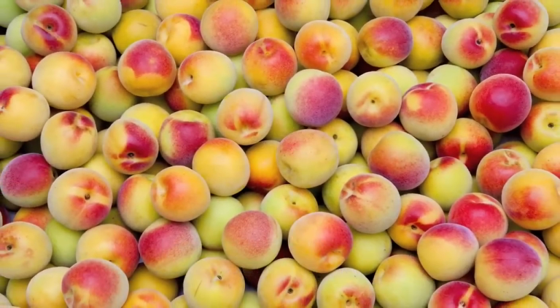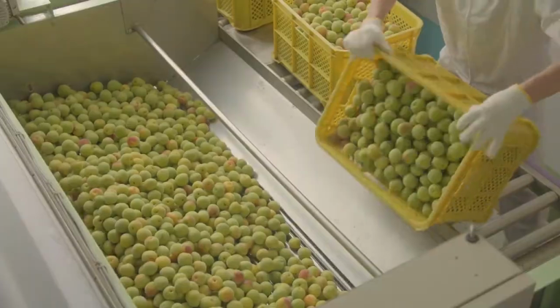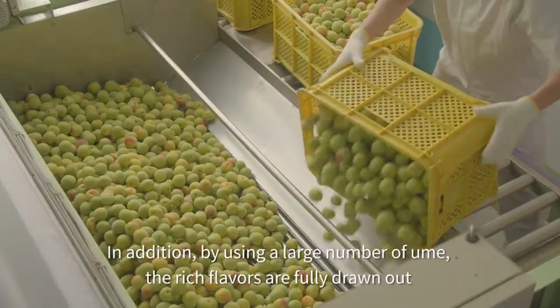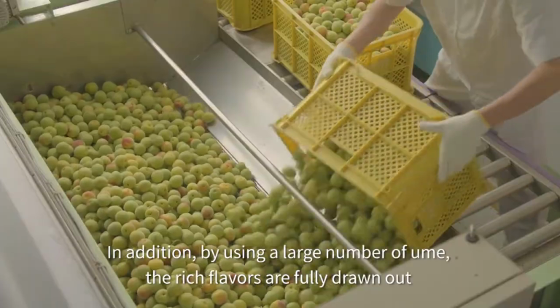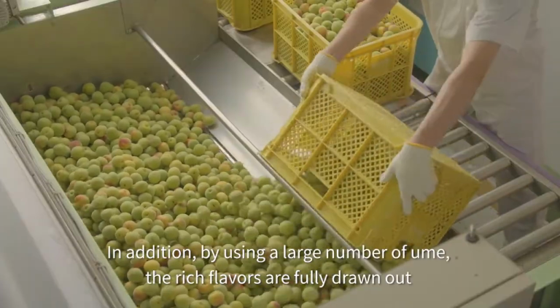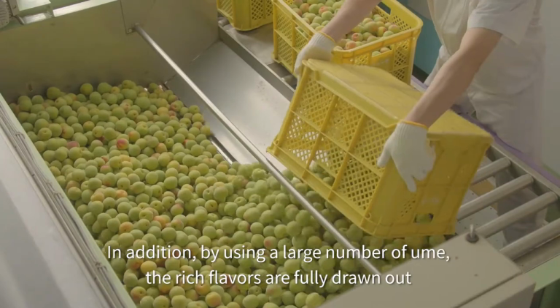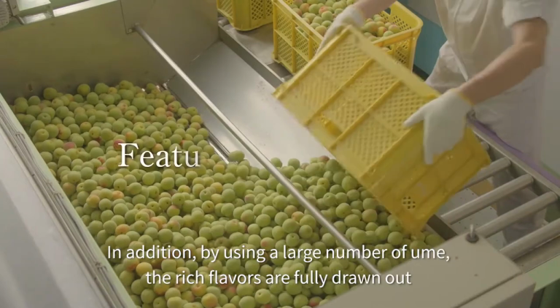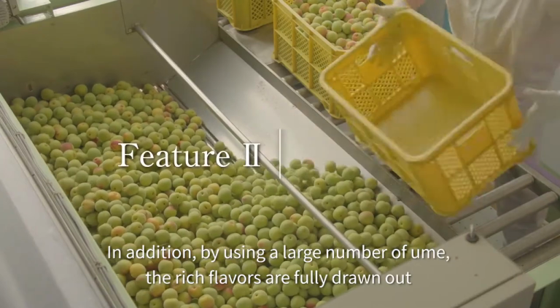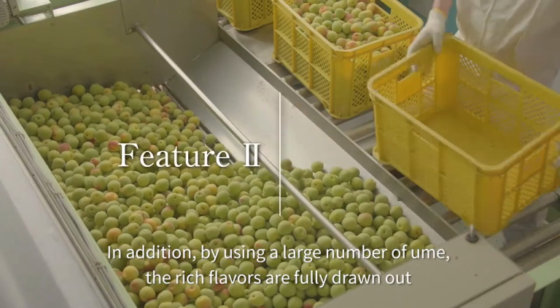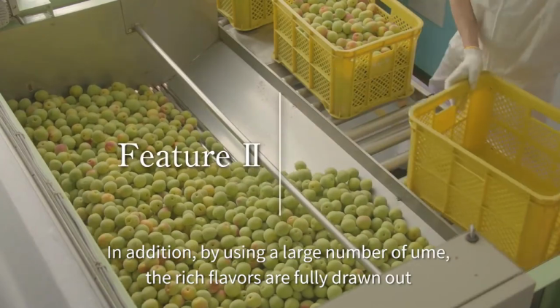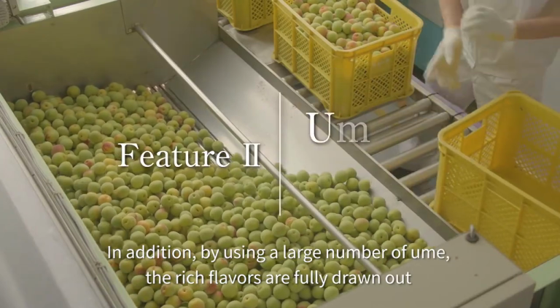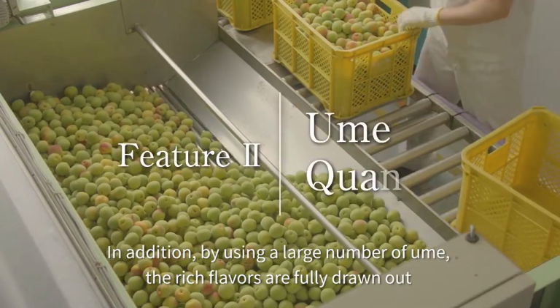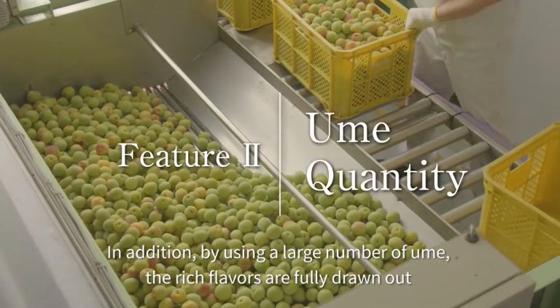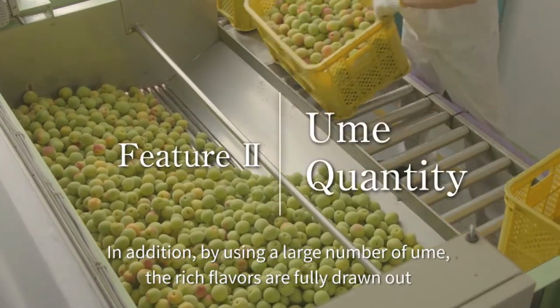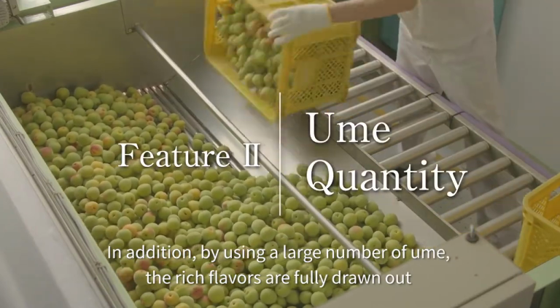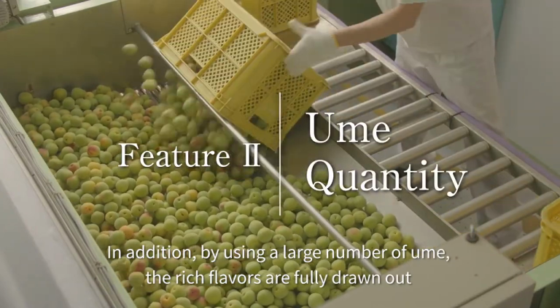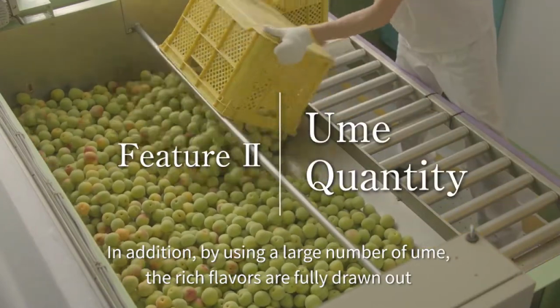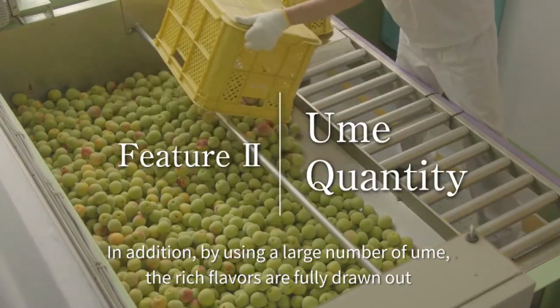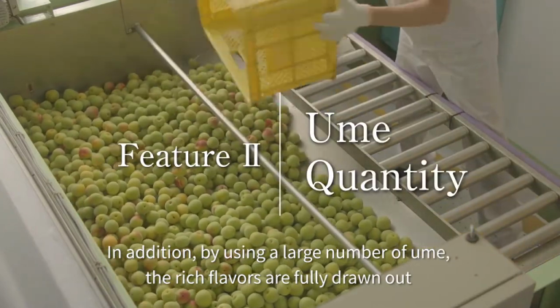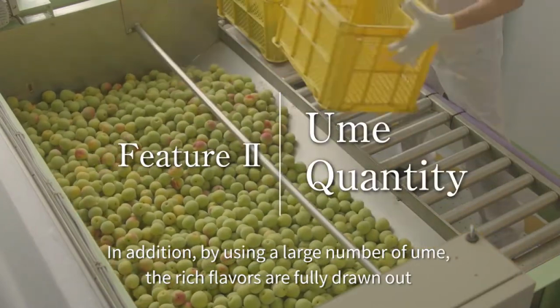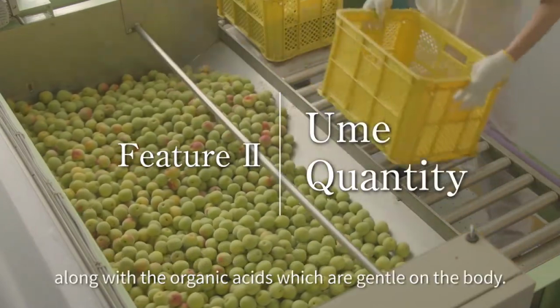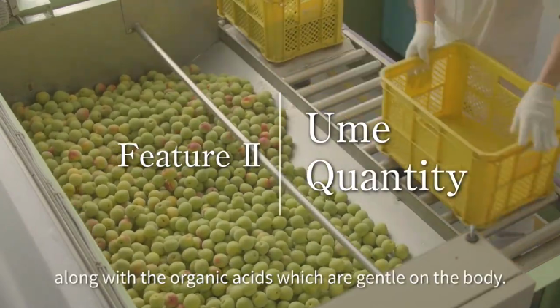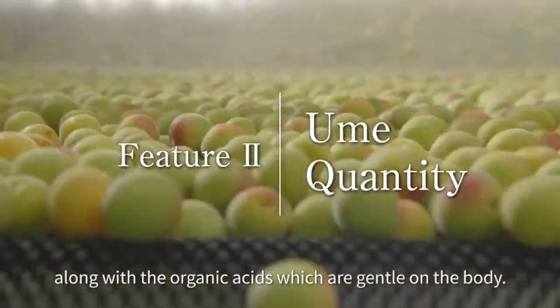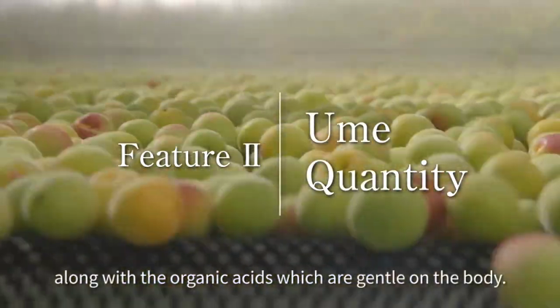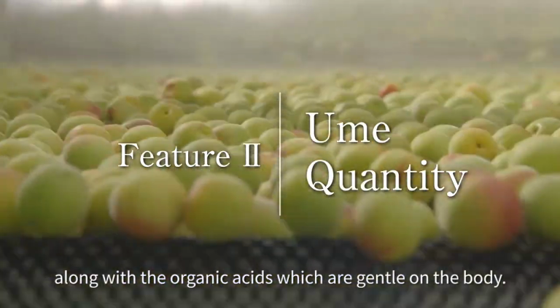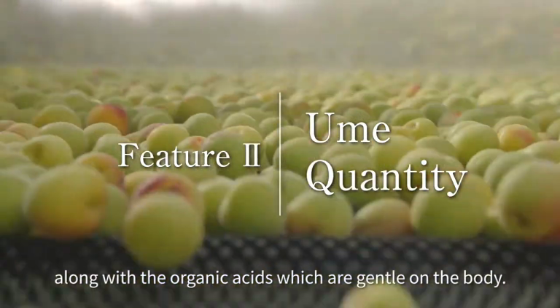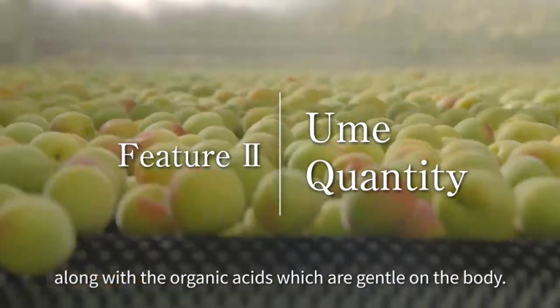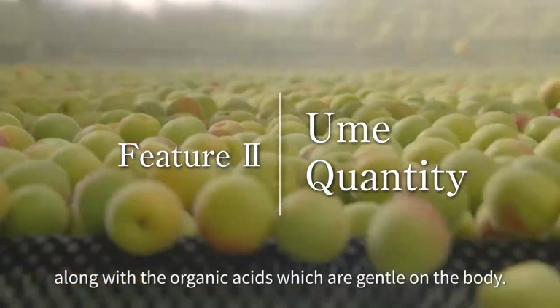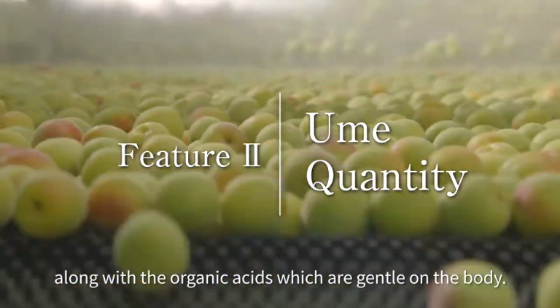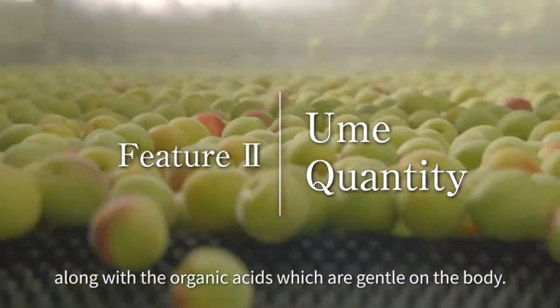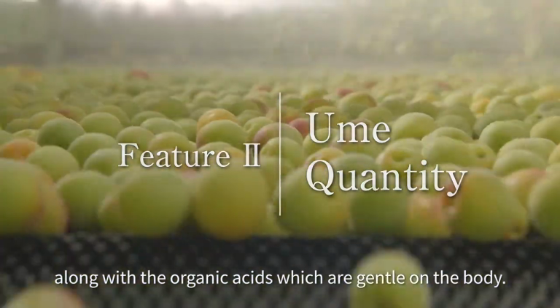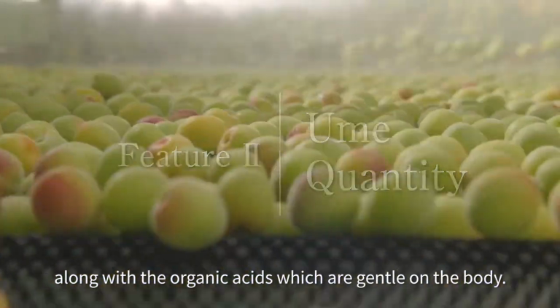In addition, by using a large number of Ume, the rich flavors are fully drawn out, along with the organic acids which are gentle on the body.